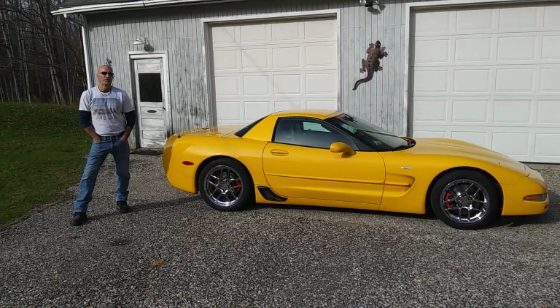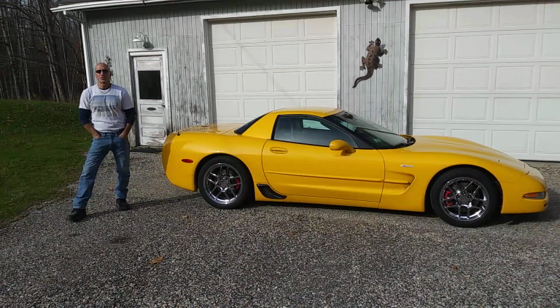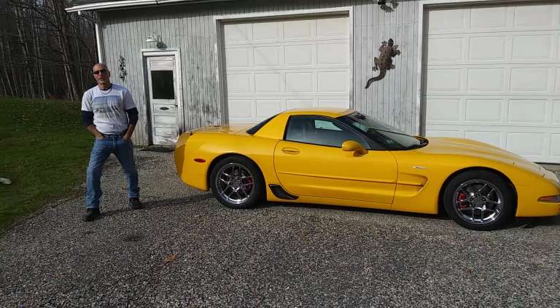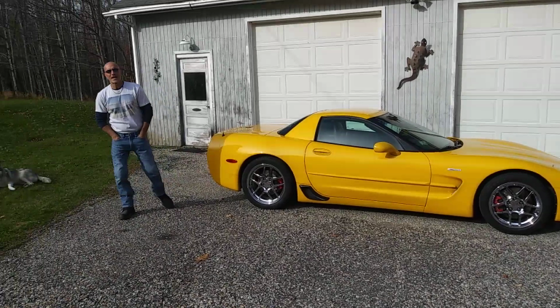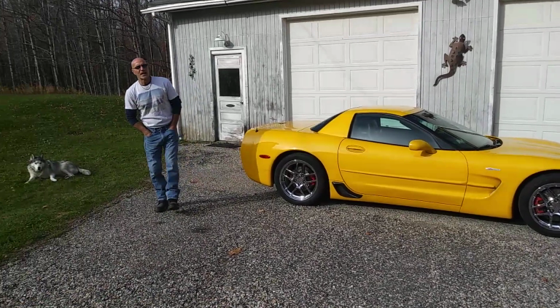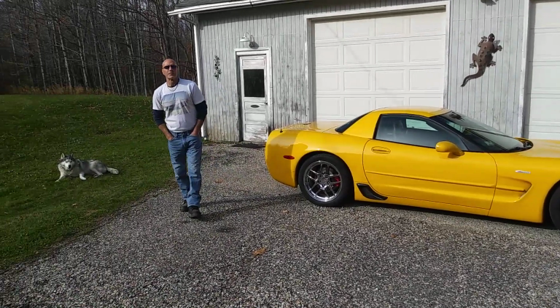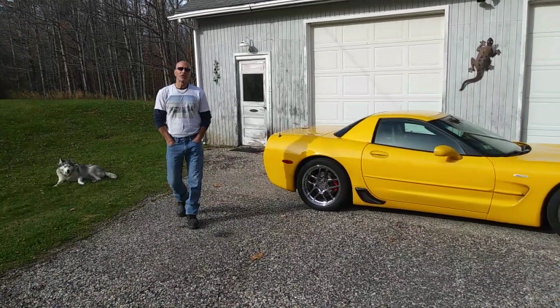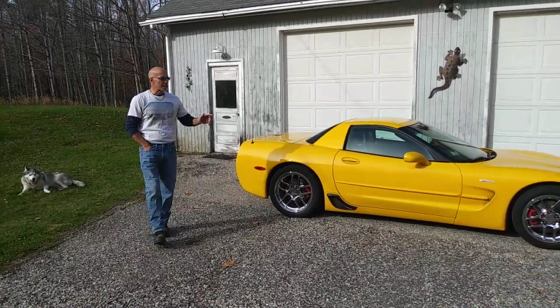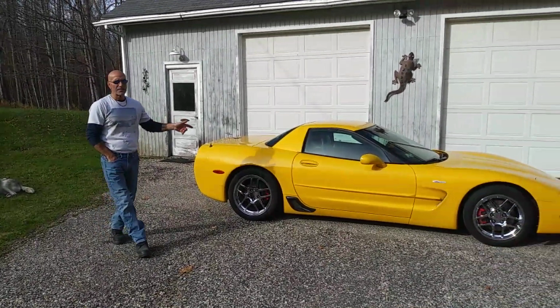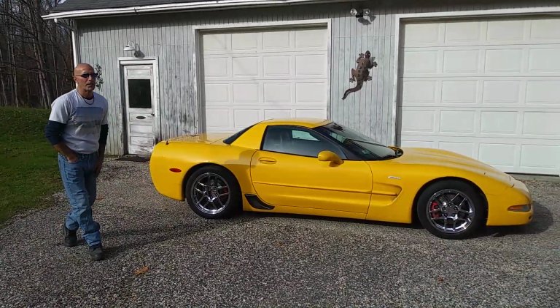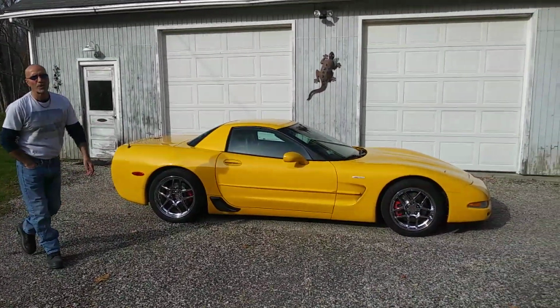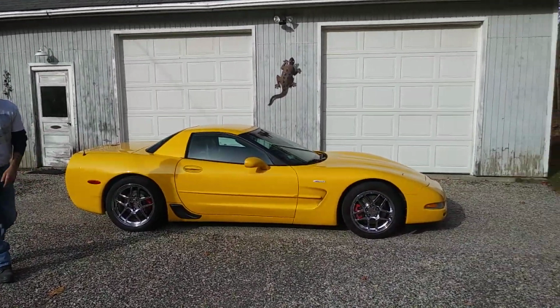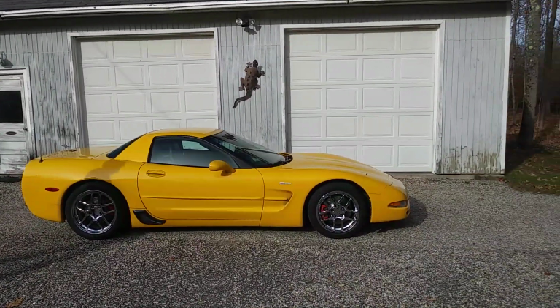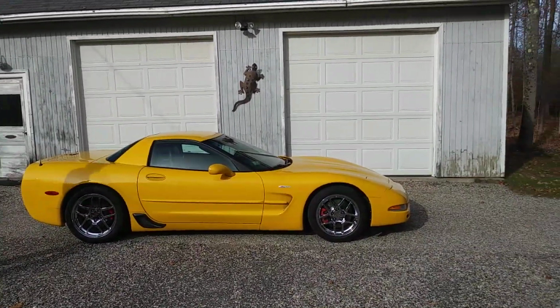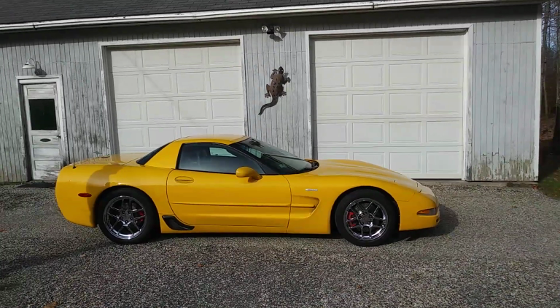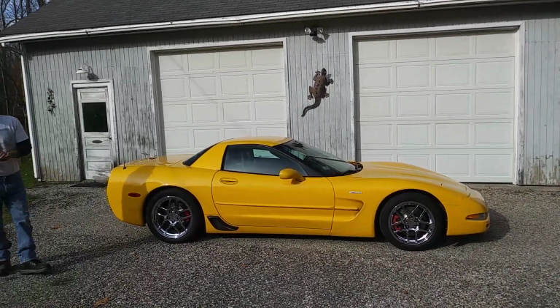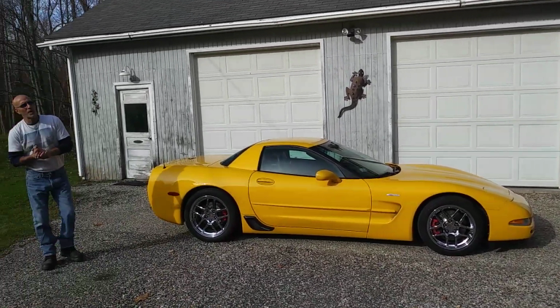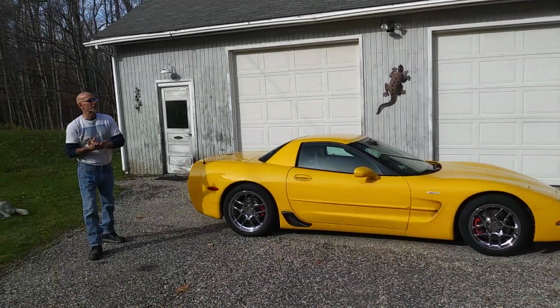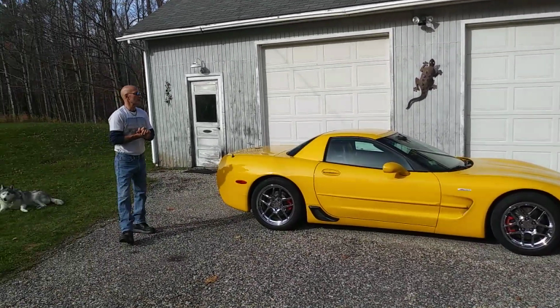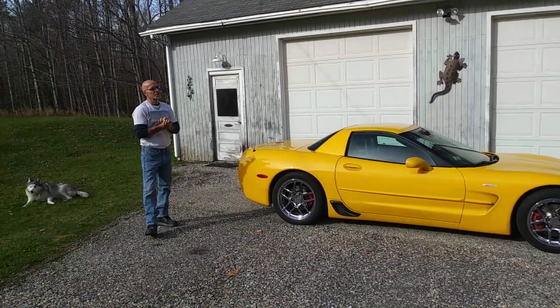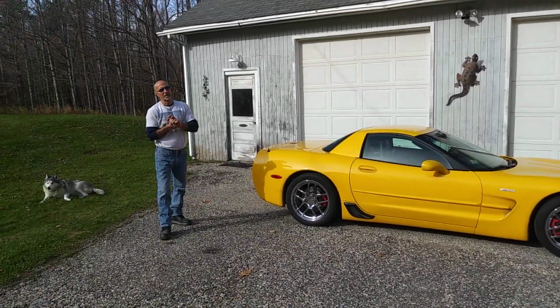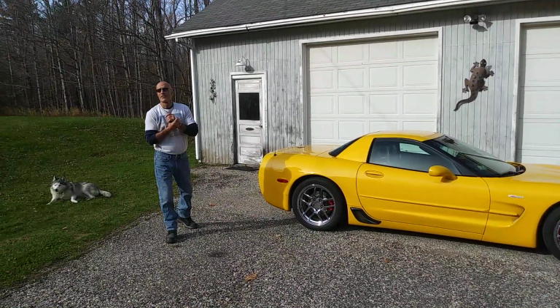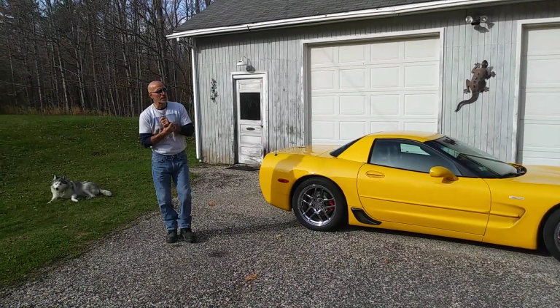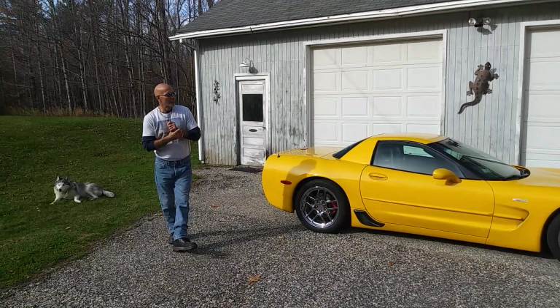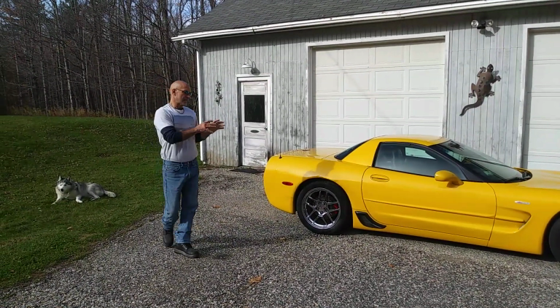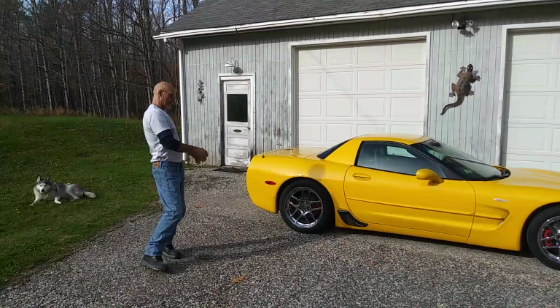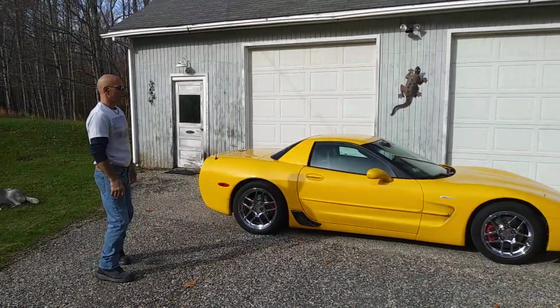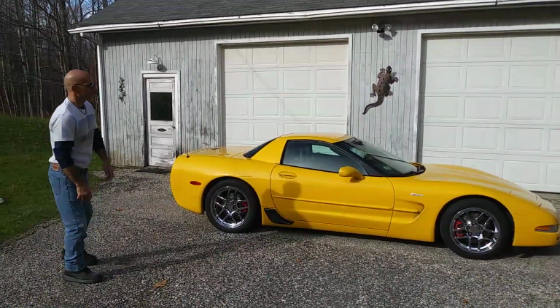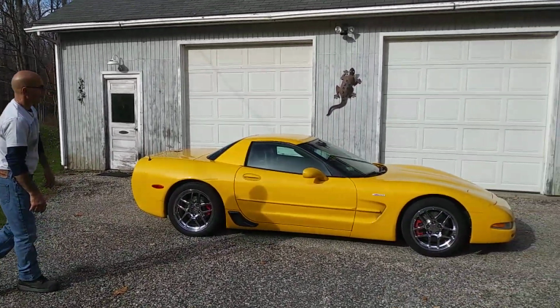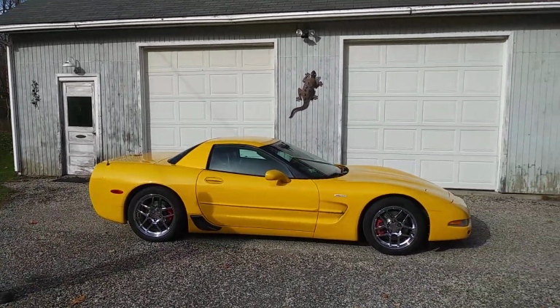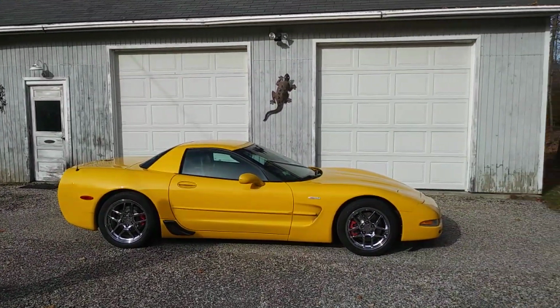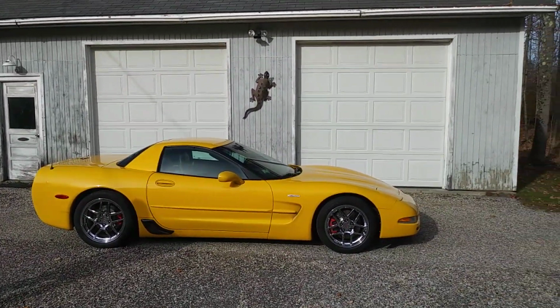Hey folks, welcome to Corvette Talk with Skaggs. Today I wanted to do the second video on my three-part installment on Corvette design. I want to thank you all for watching the first episode, which was on the 1970 Corvette Coupe. Today, as you can see, we have our C5 2004 Z06 out.